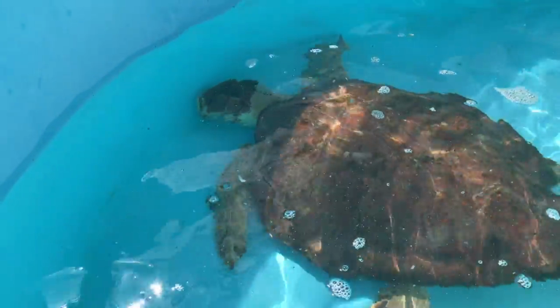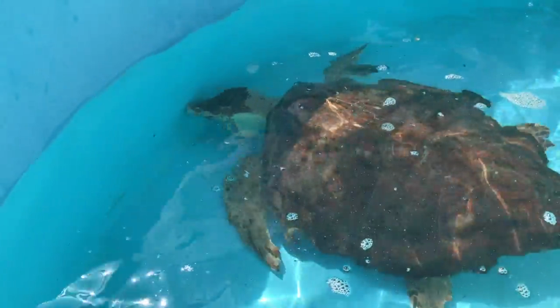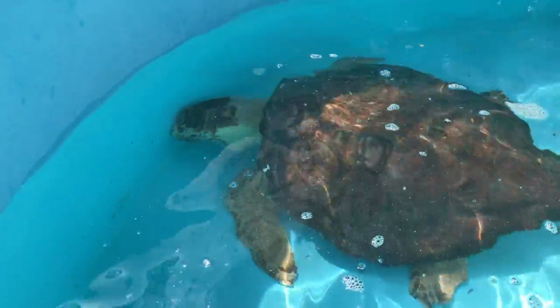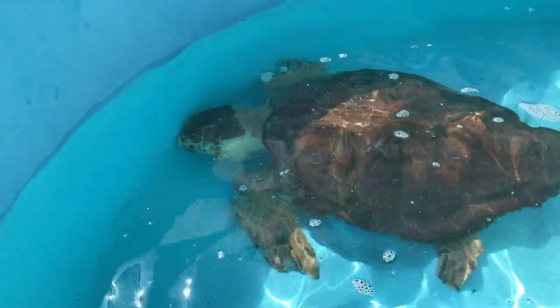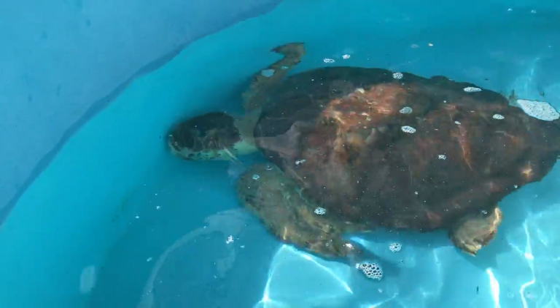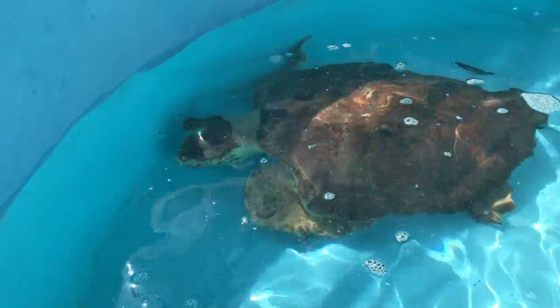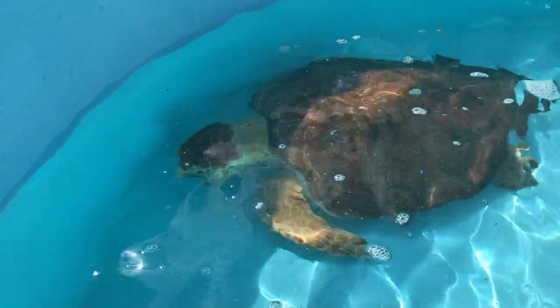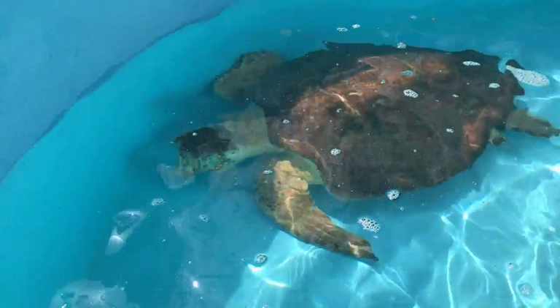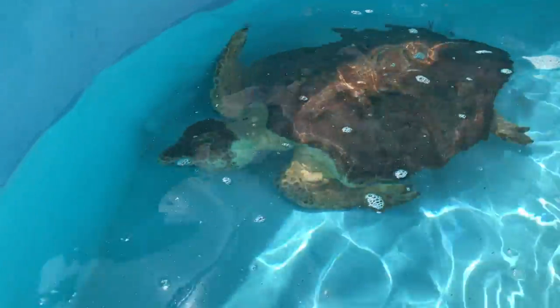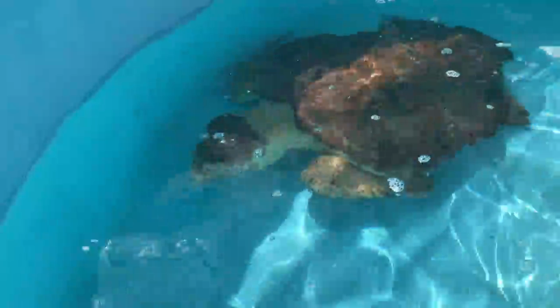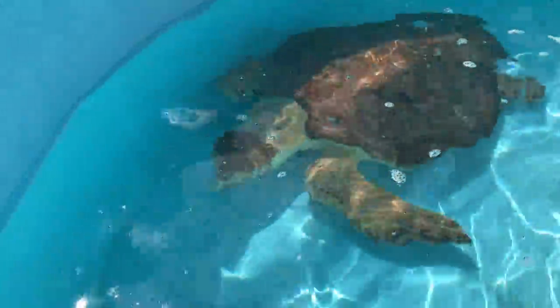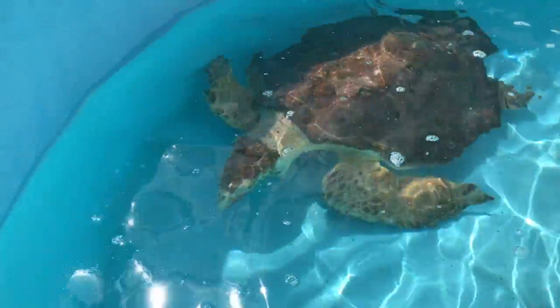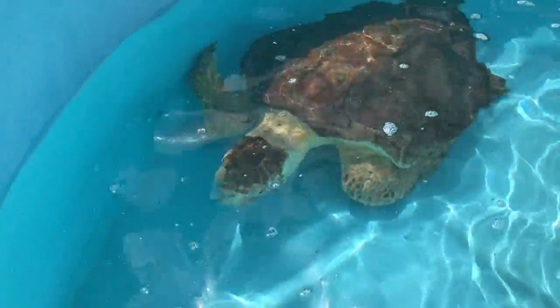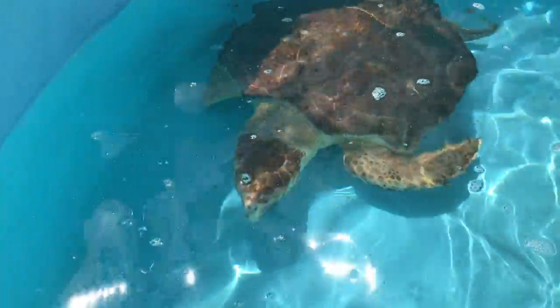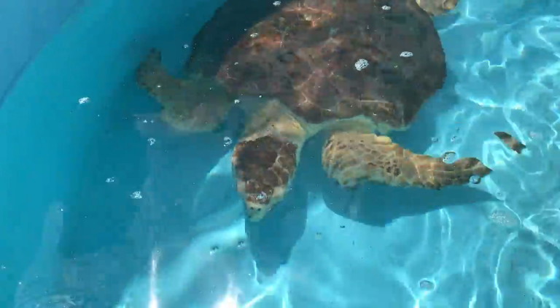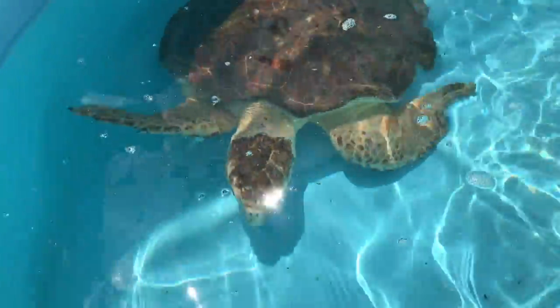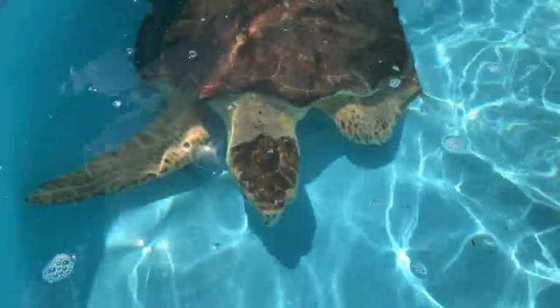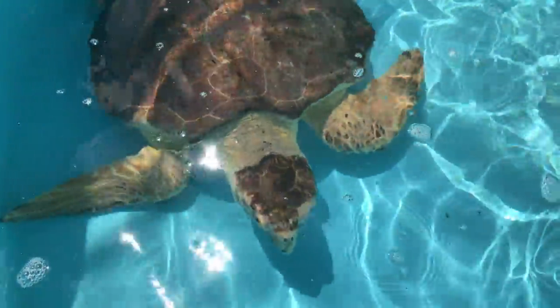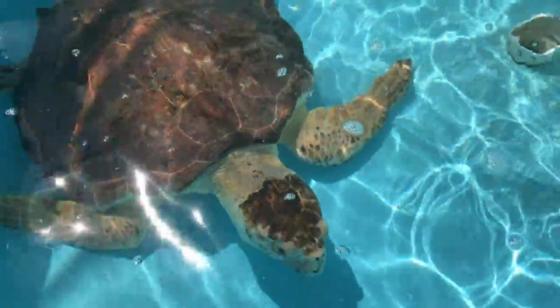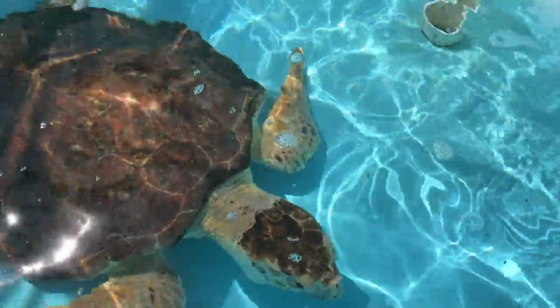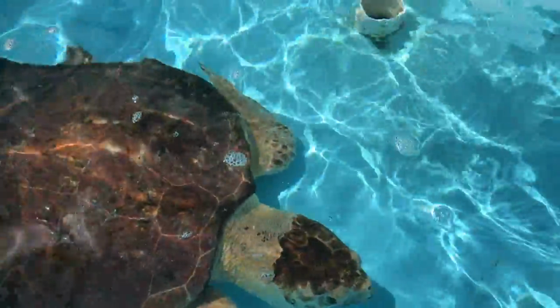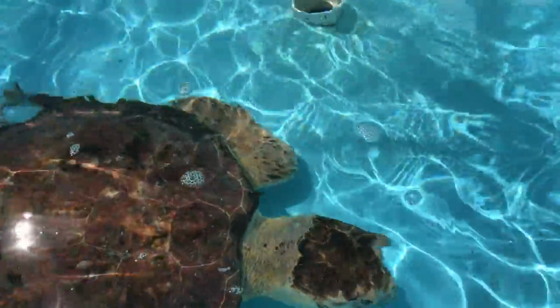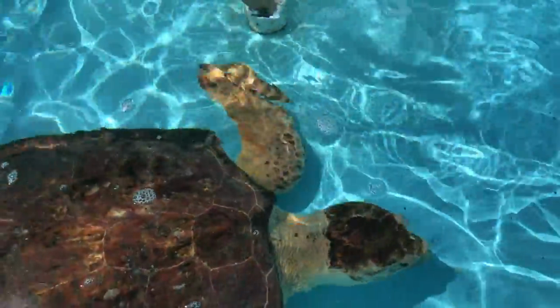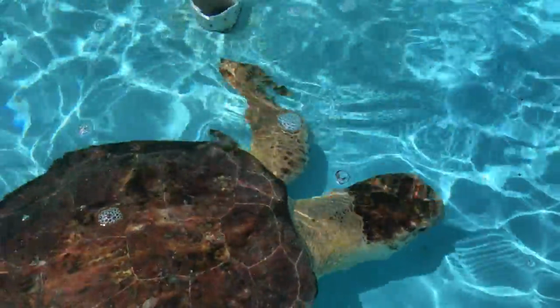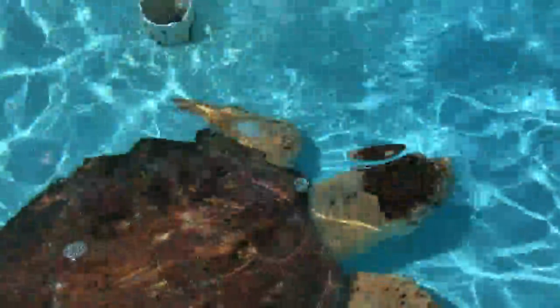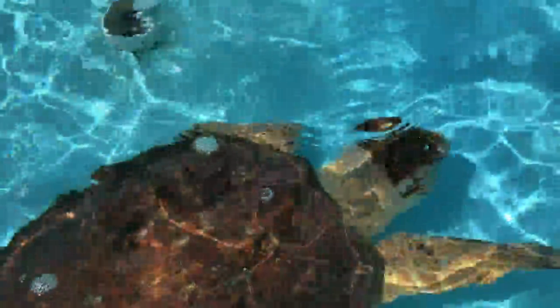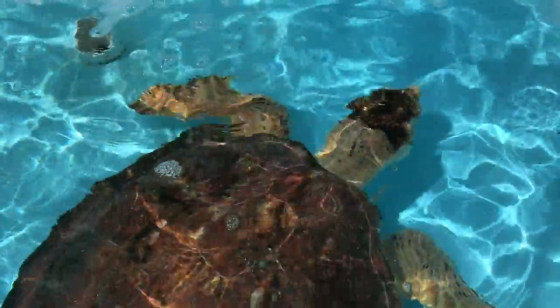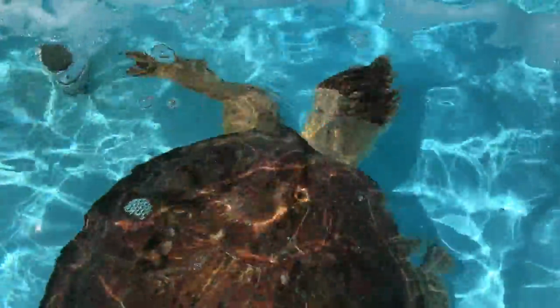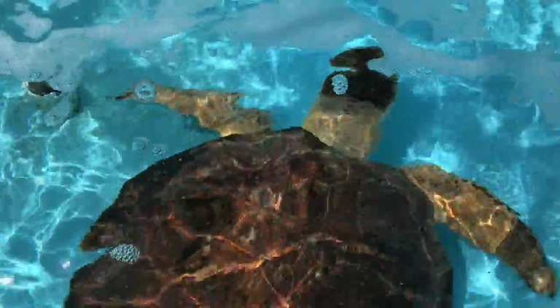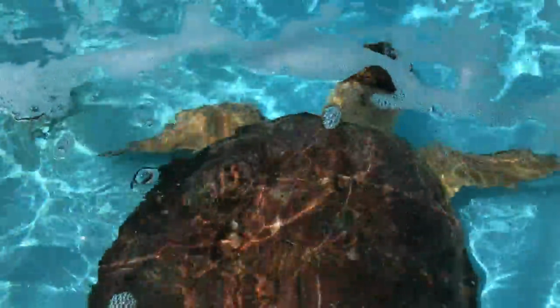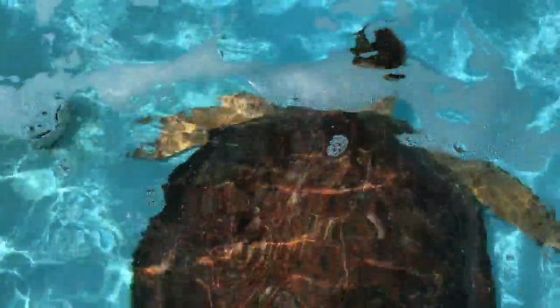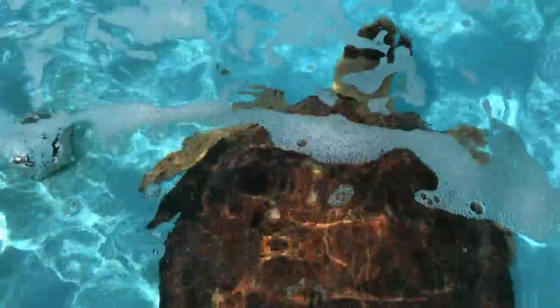What's really important to understand about the sea turtle is they tell us the health of the ocean, and of course our oceans, which cover 70% of Earth's surface, tell us the health of our planet.